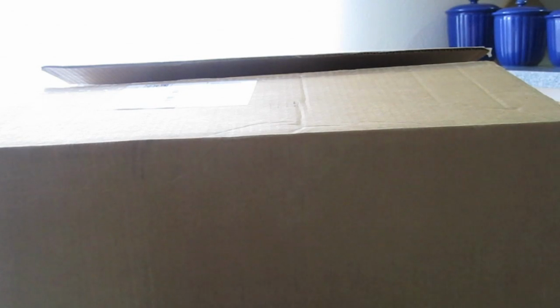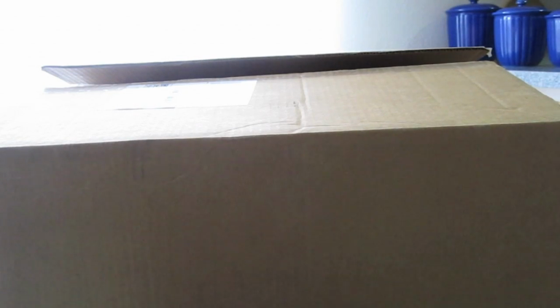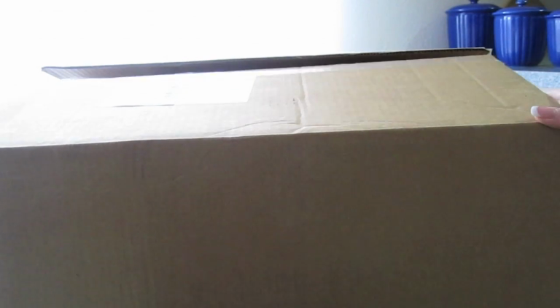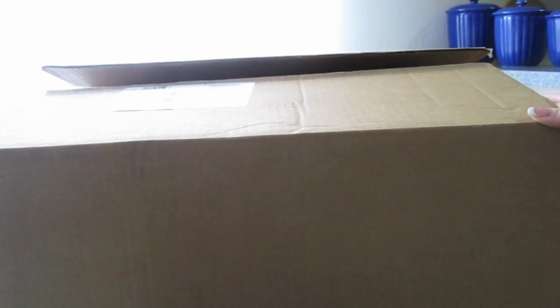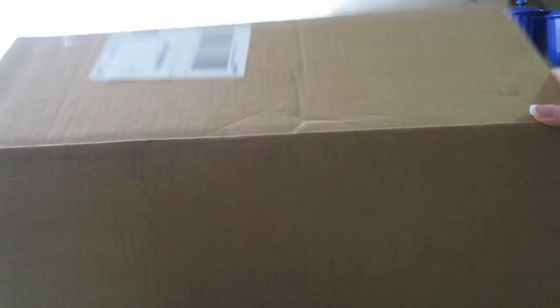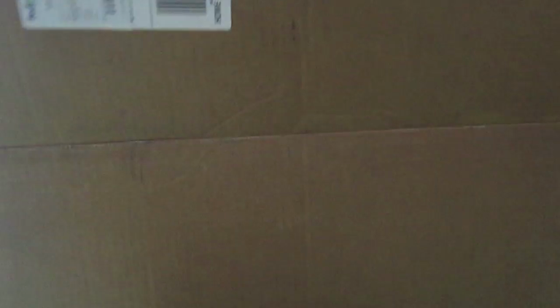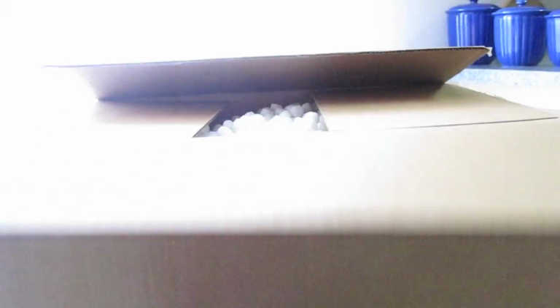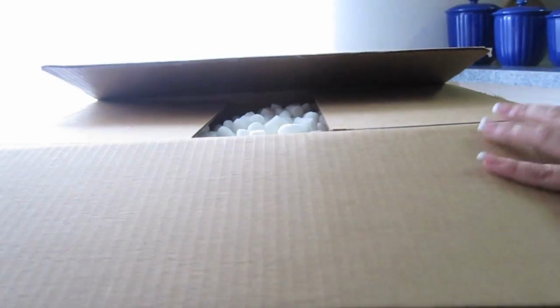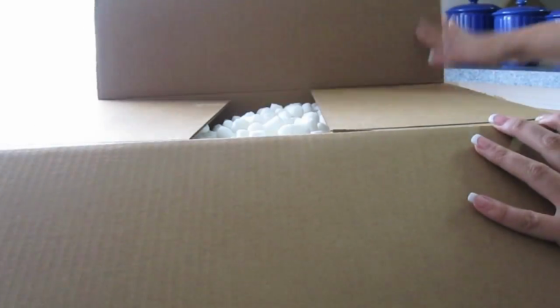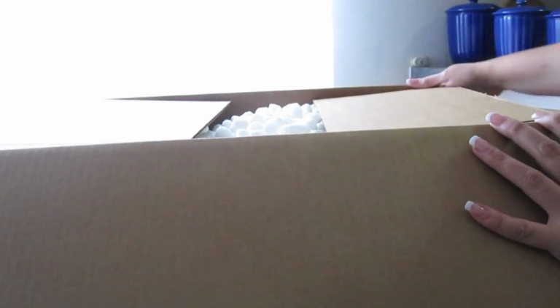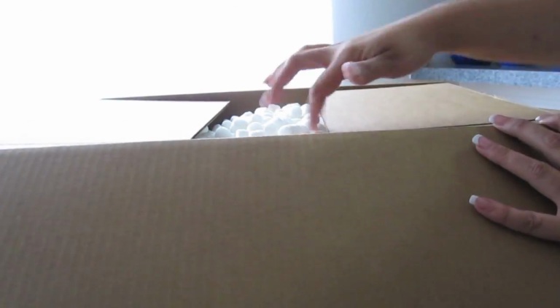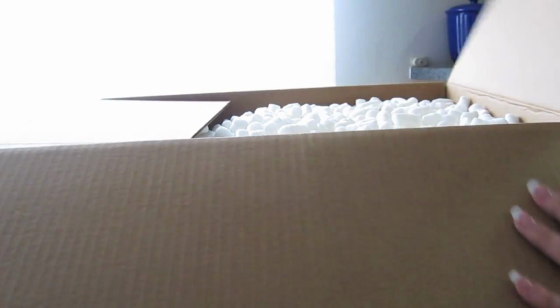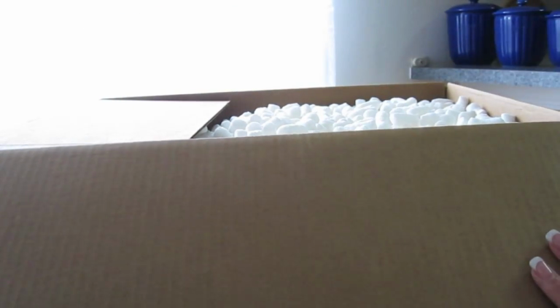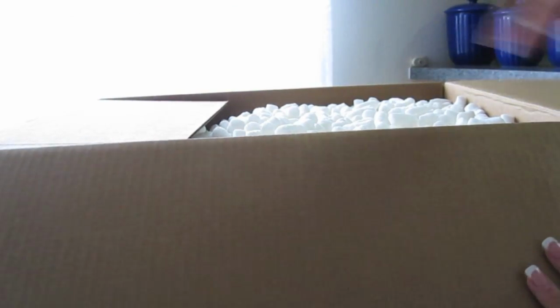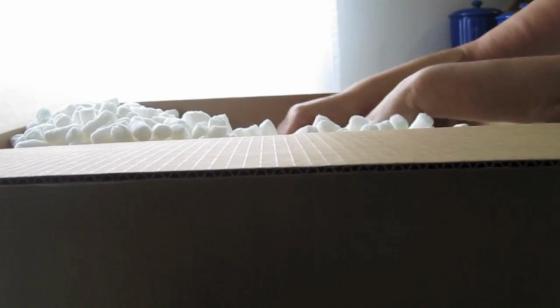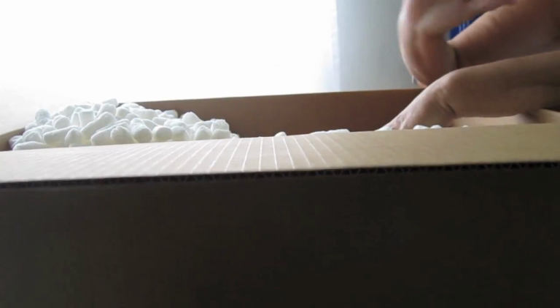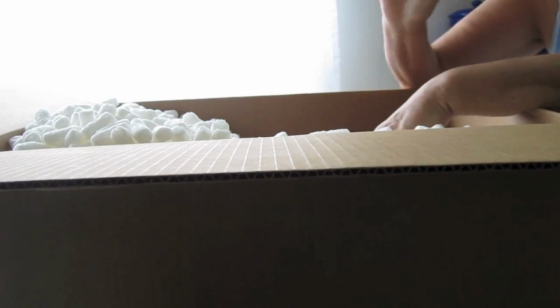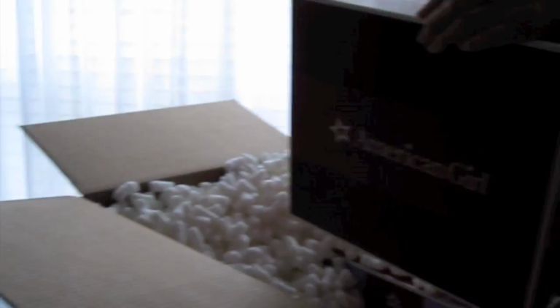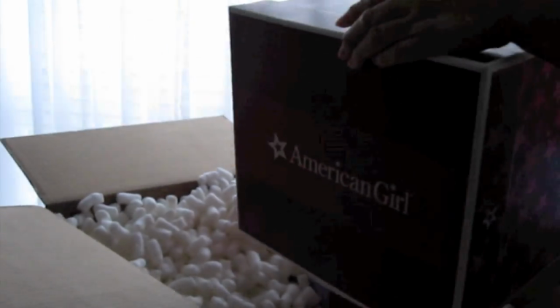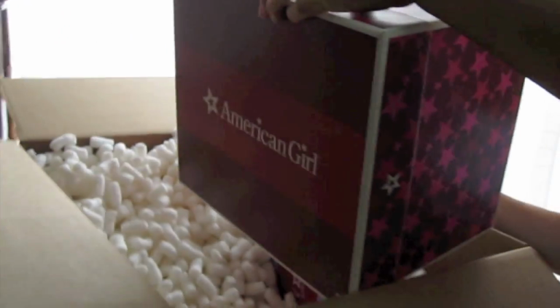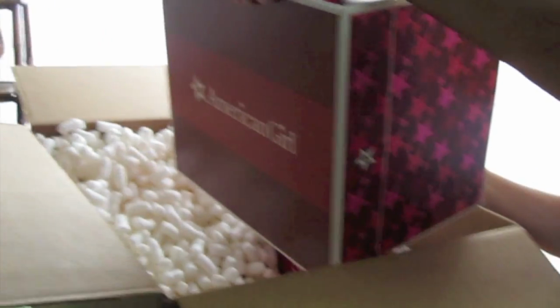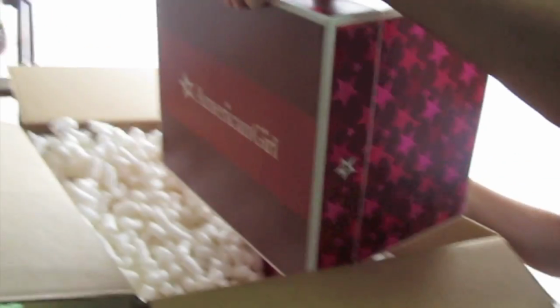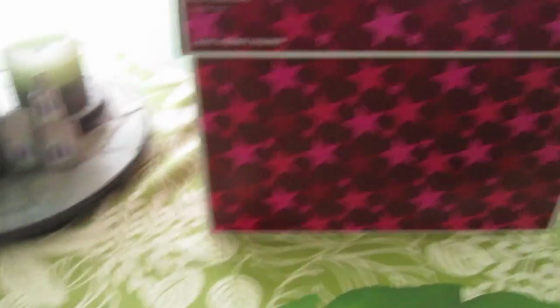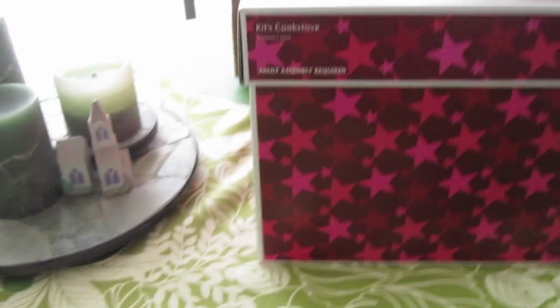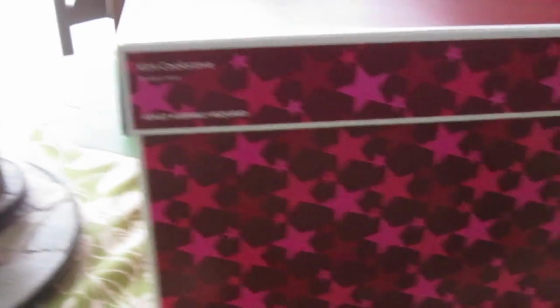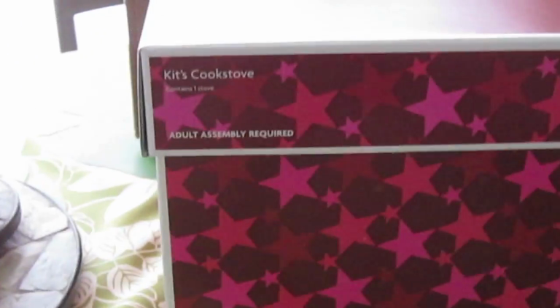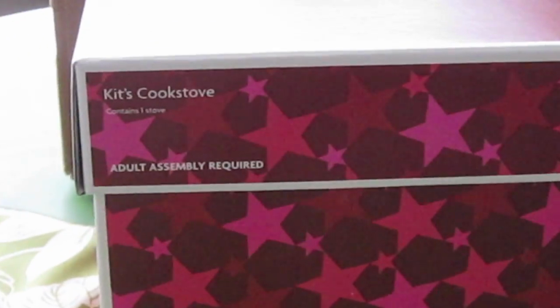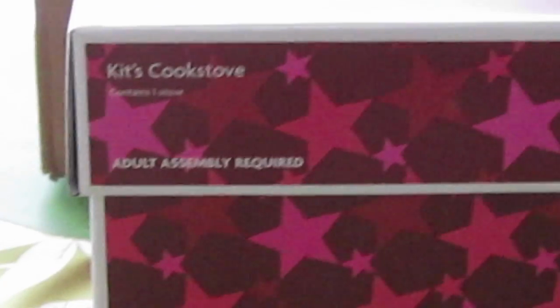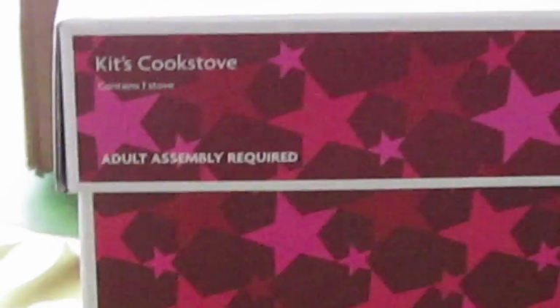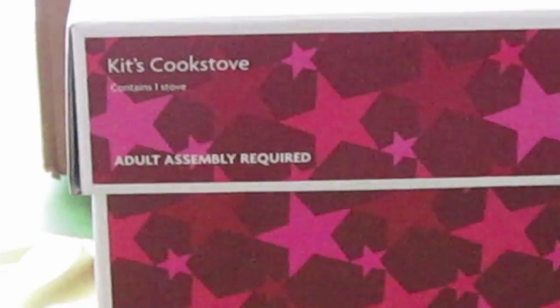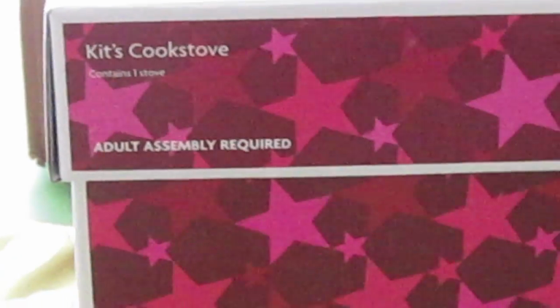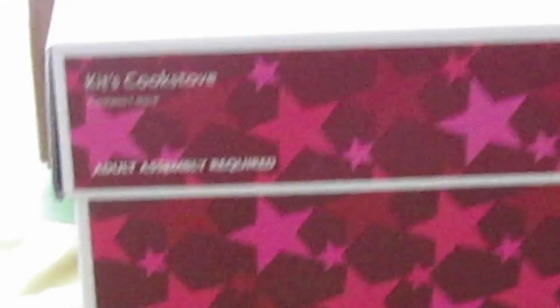We're opening another package from American Girl and my mom is helping me pull everything out. The first thing you can see says kids cook stove, assembly required.